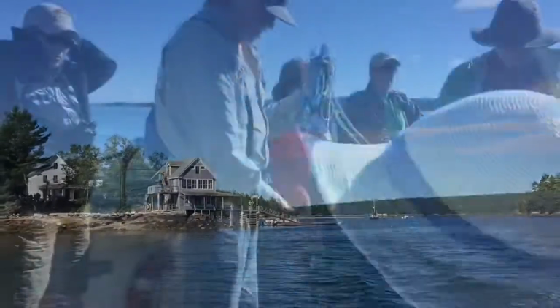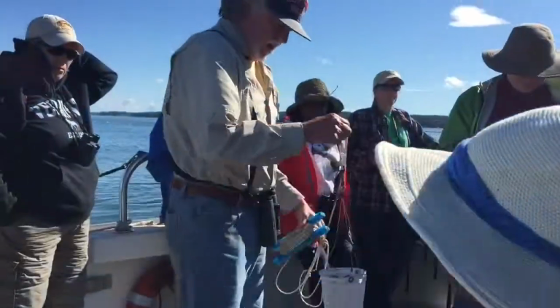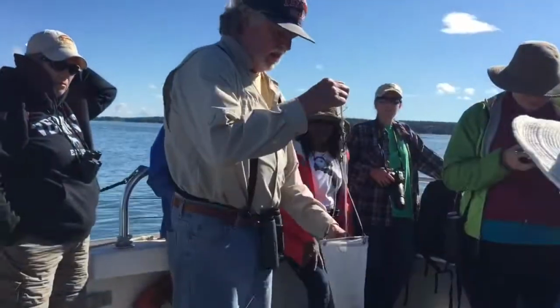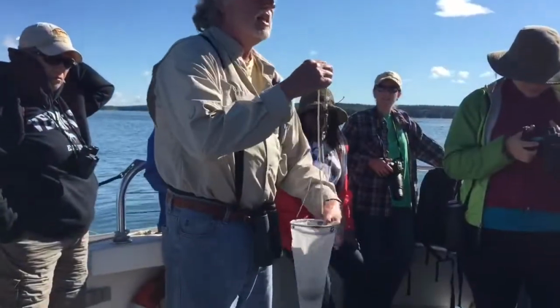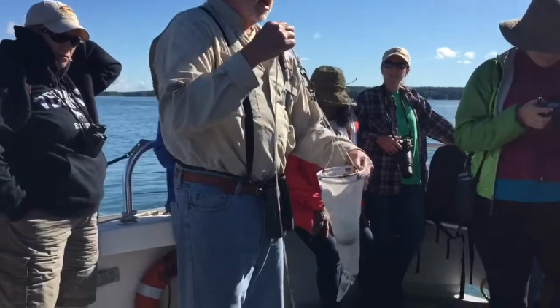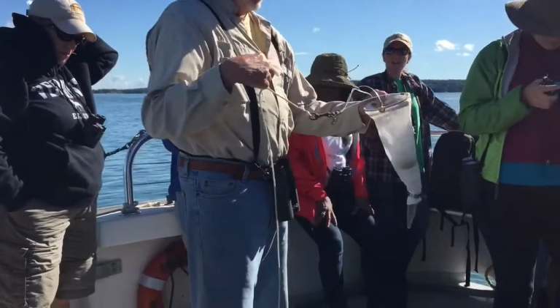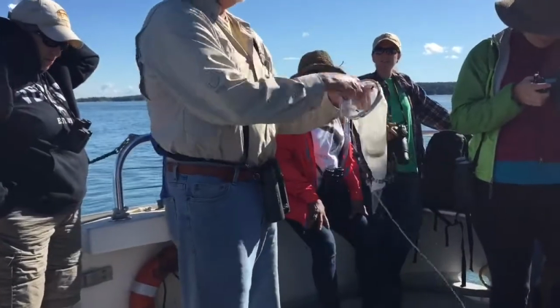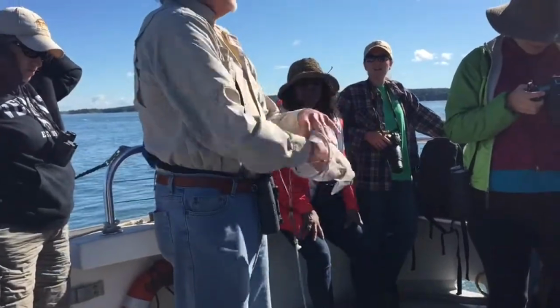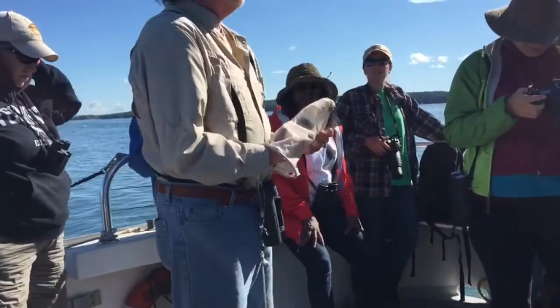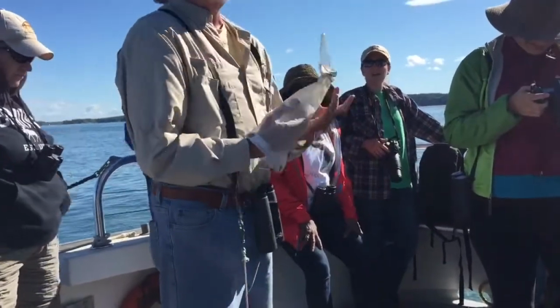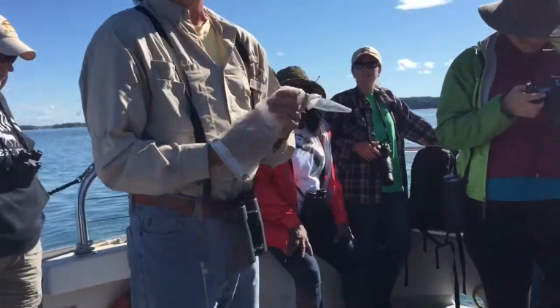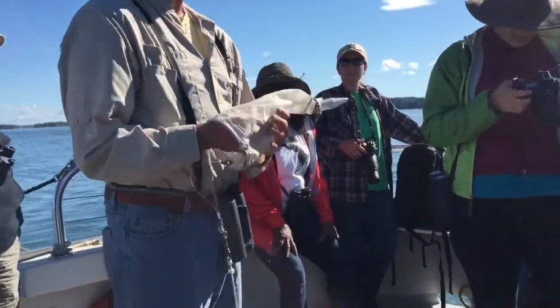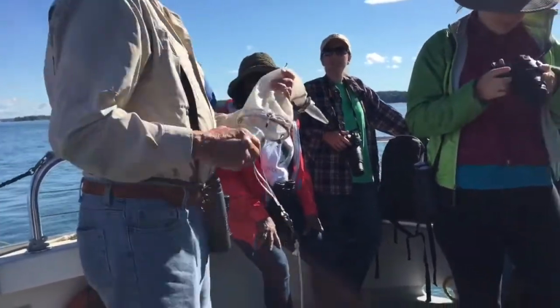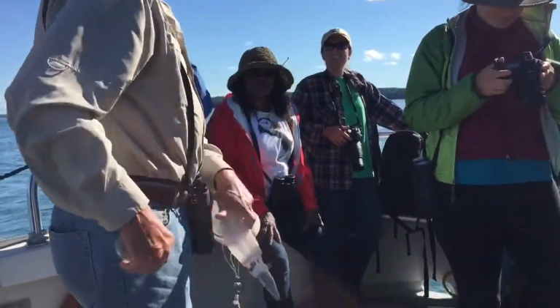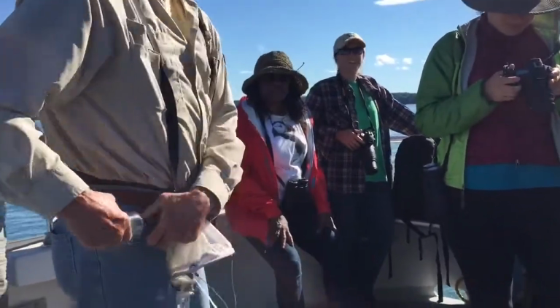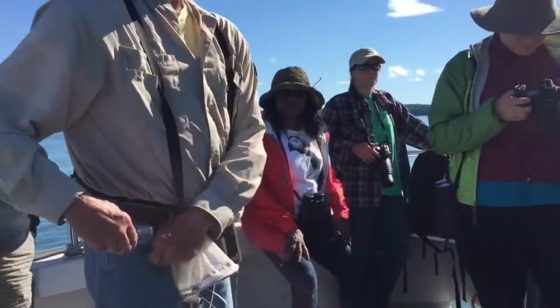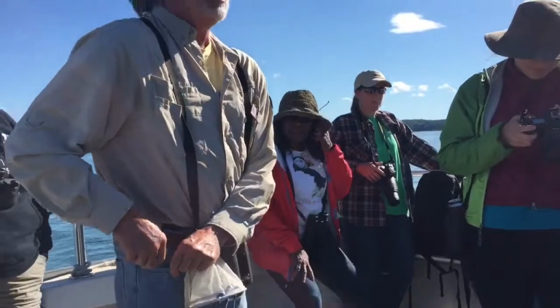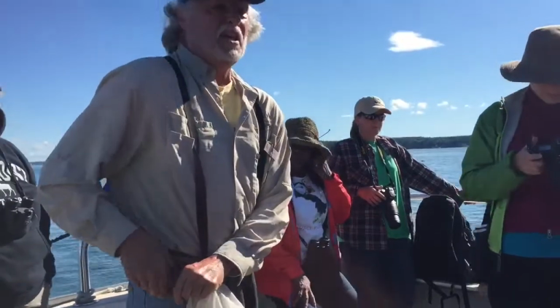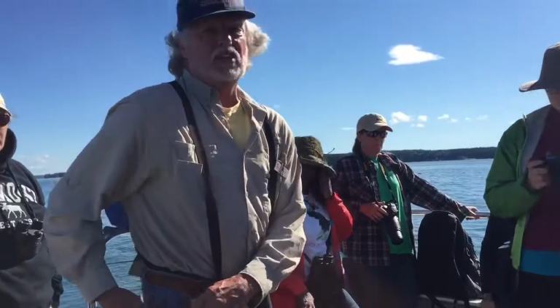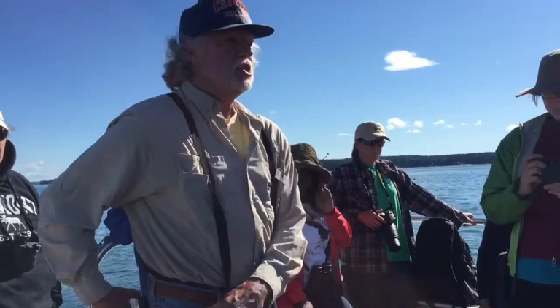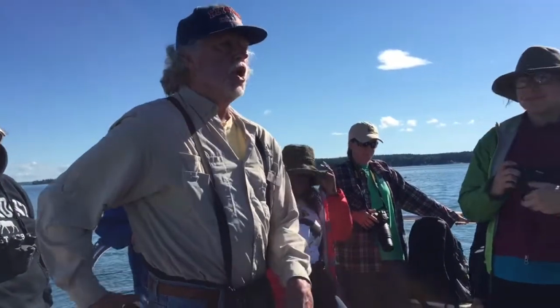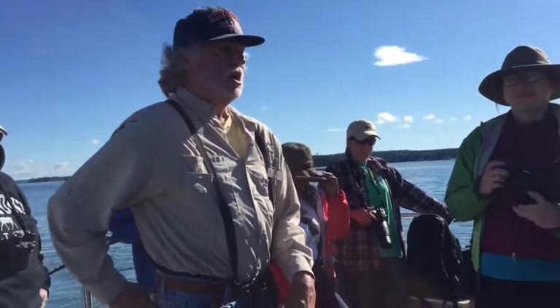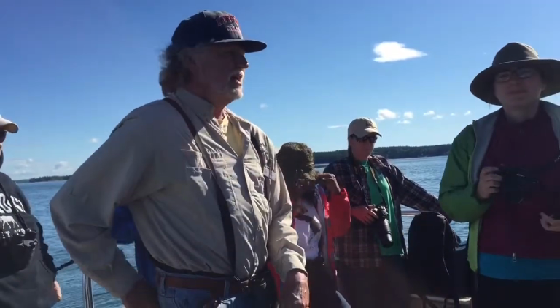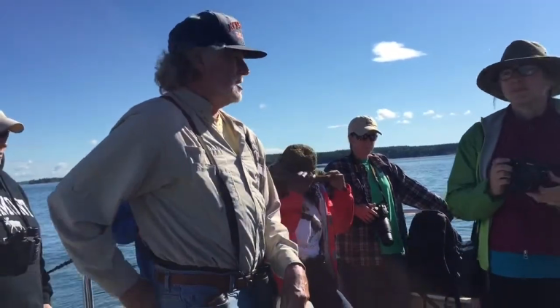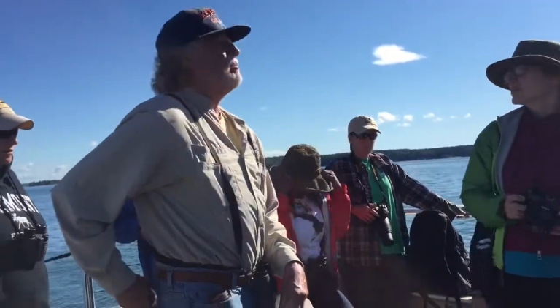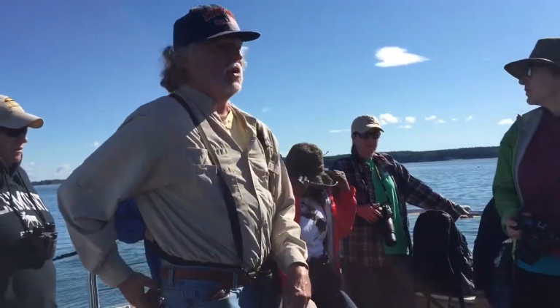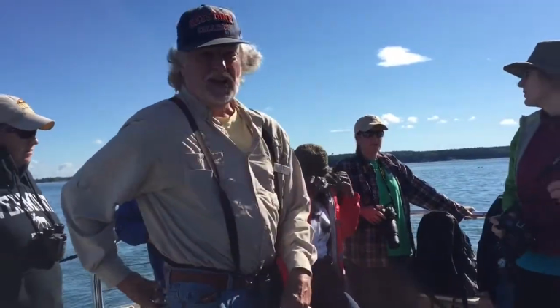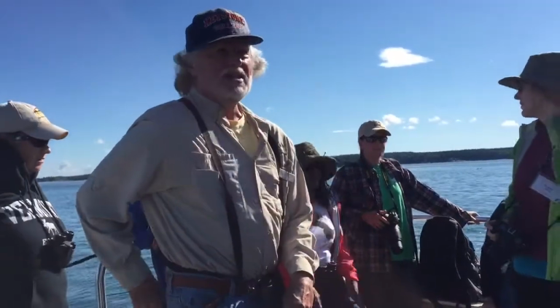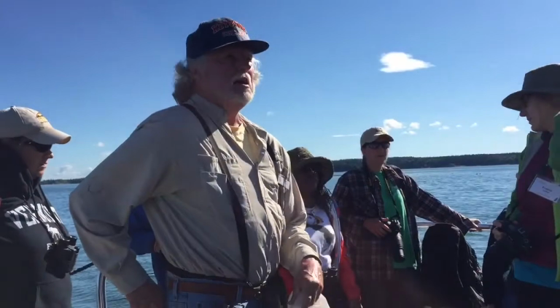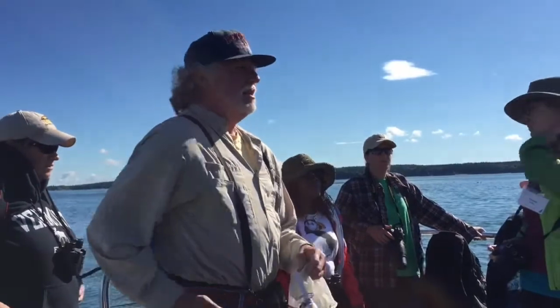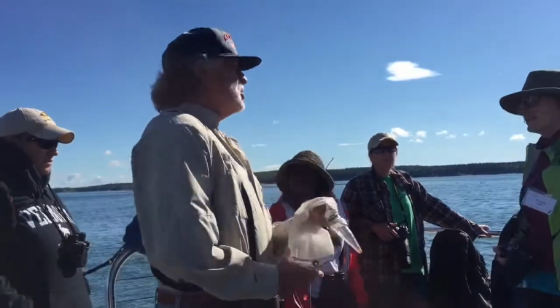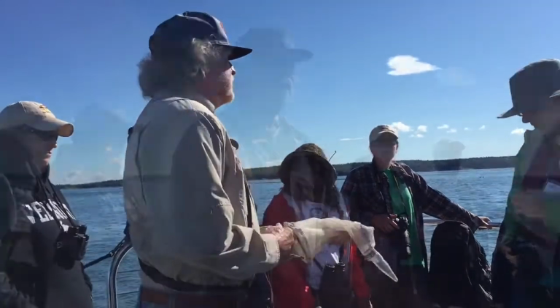It's a plankton net, by which we try and catch members of the floating community. Plankton does not, by definition, mean small. Plankton means I'm a floater. It means I am not a good swimmer.